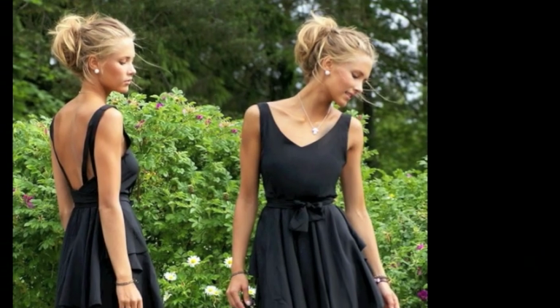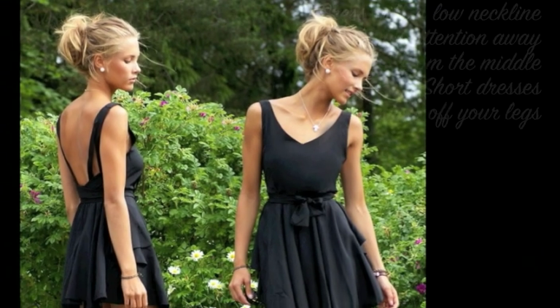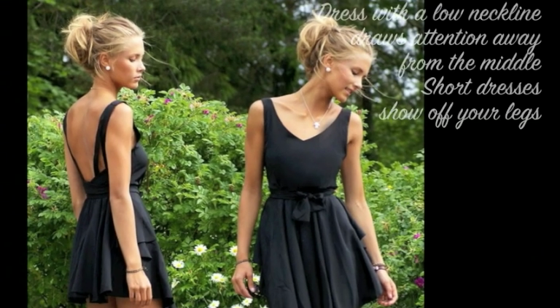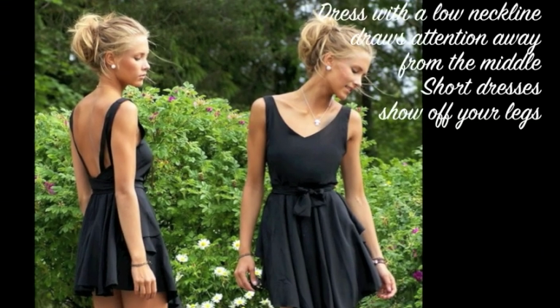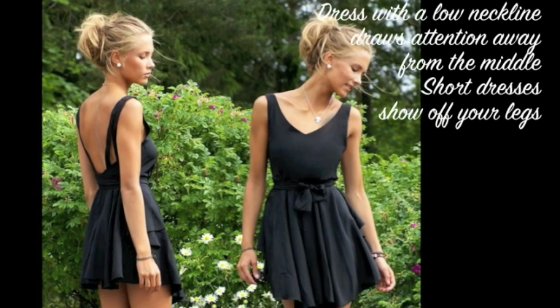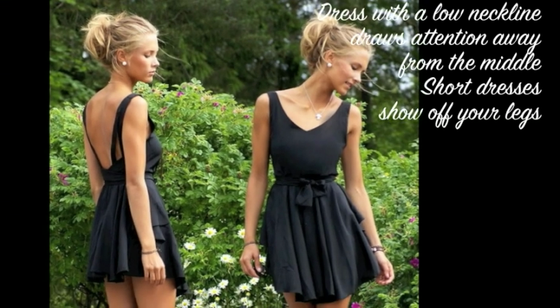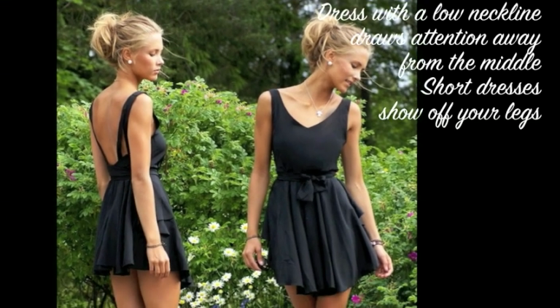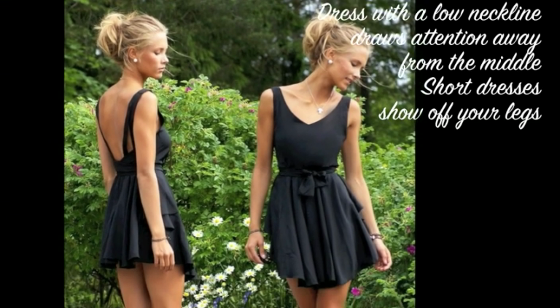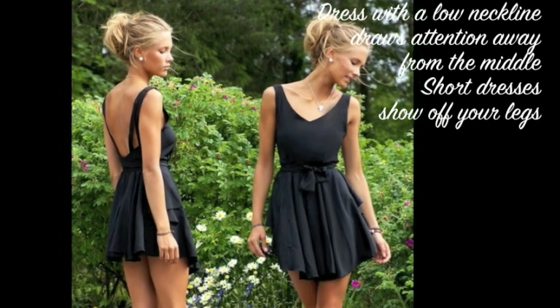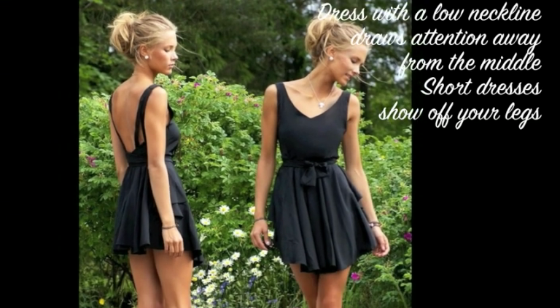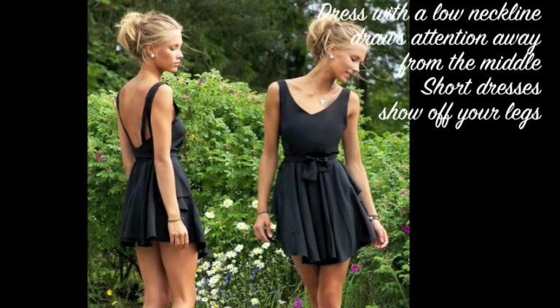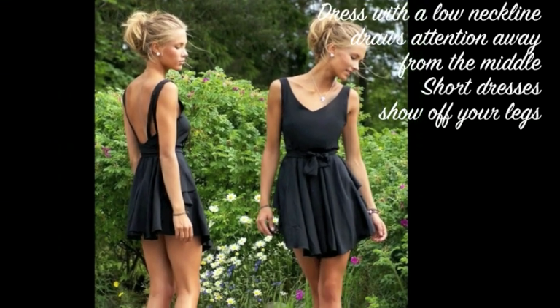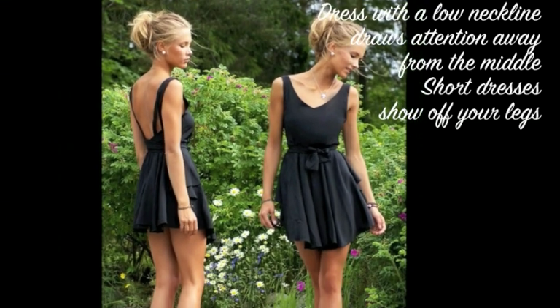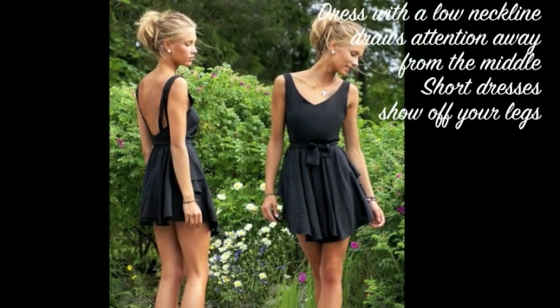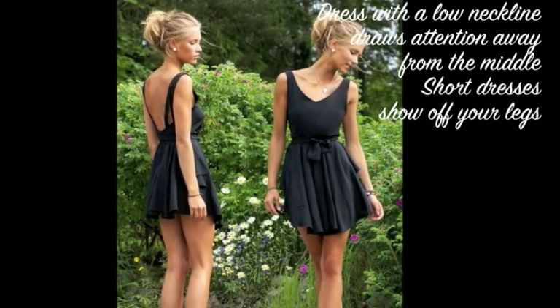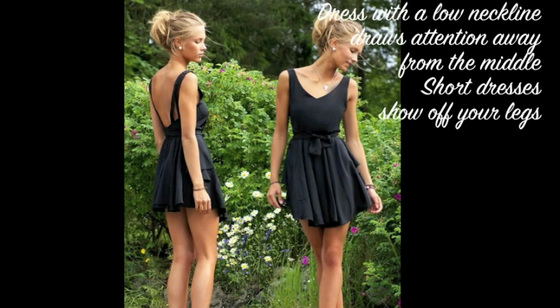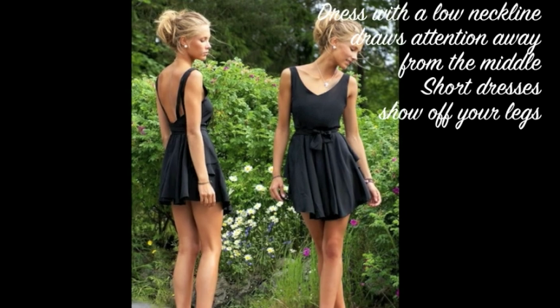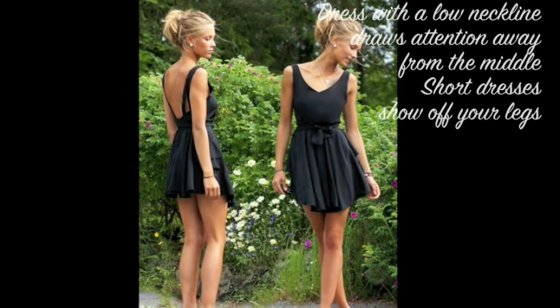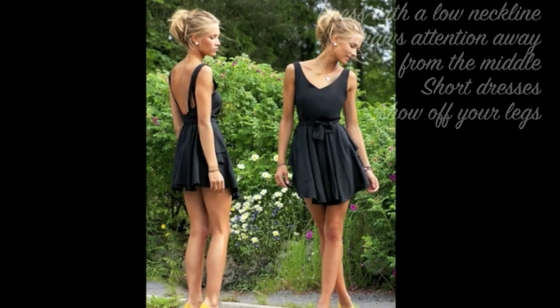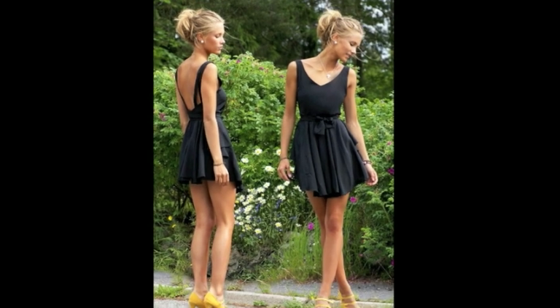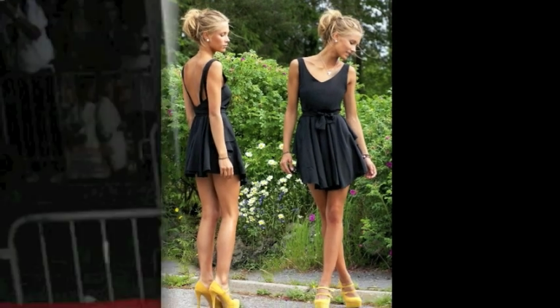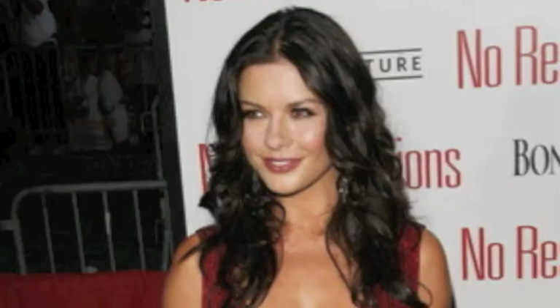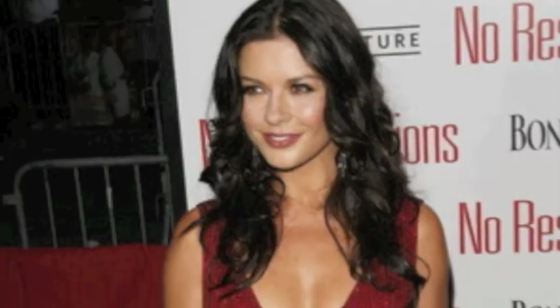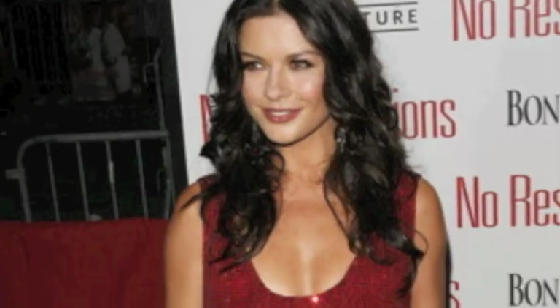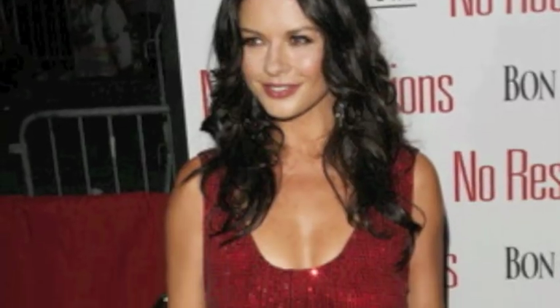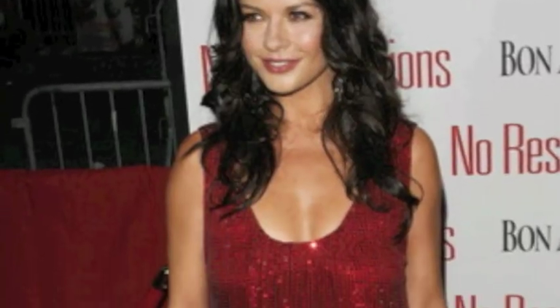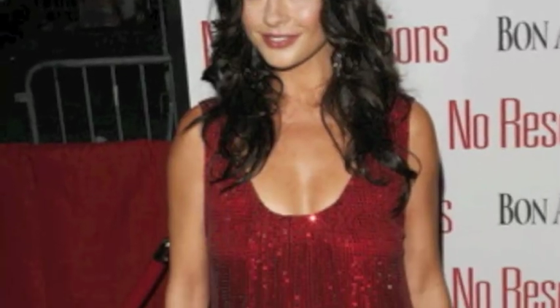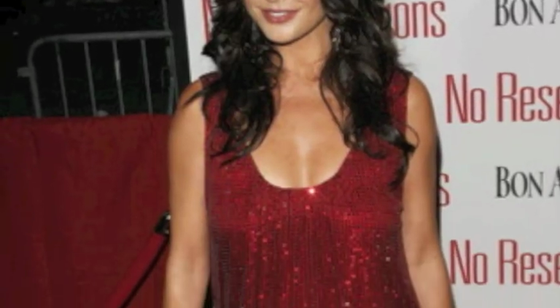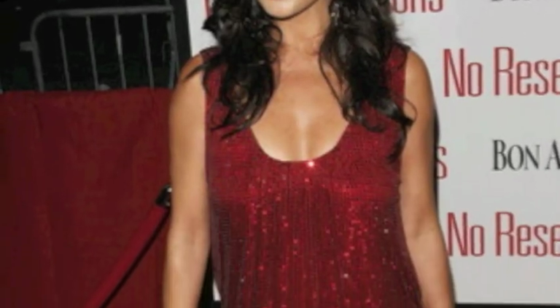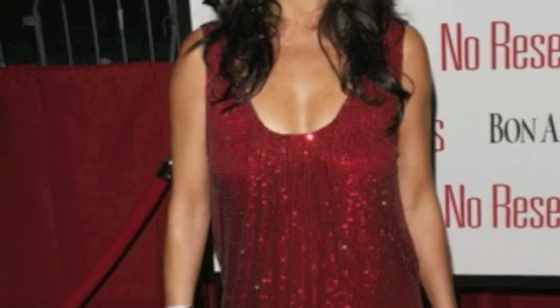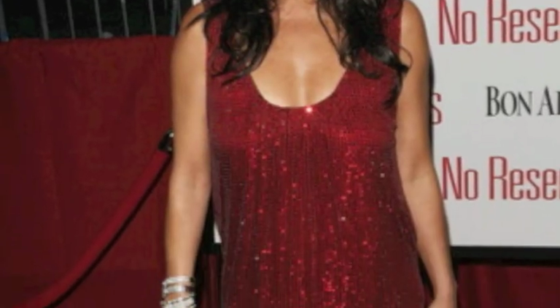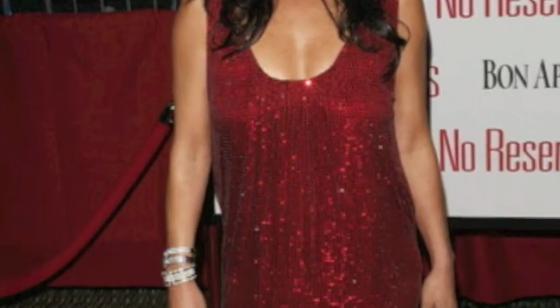Wearing dresses that come up to mid-thigh are ideal for drawing attention away from your mid-section and focusing on your legs instead.